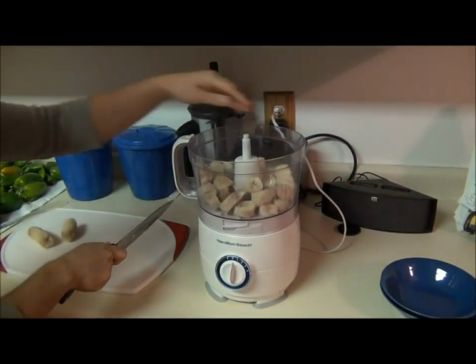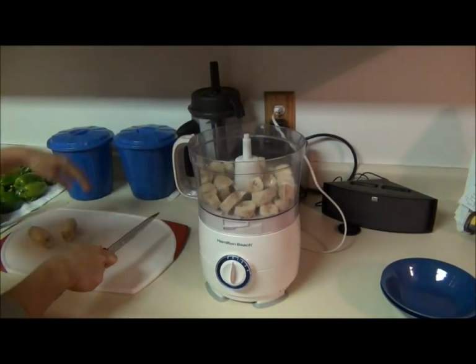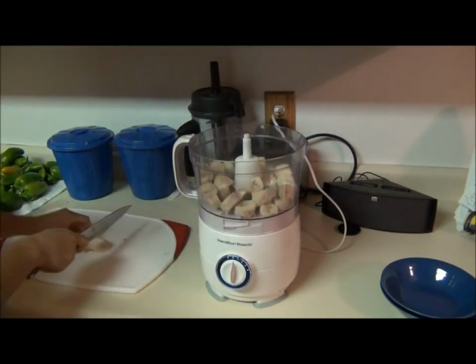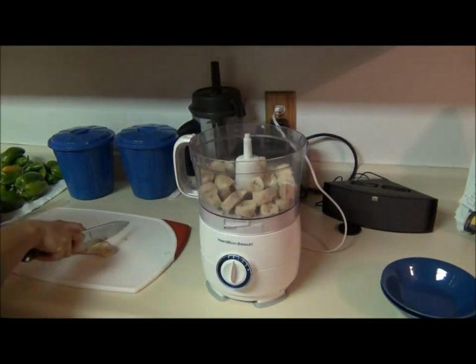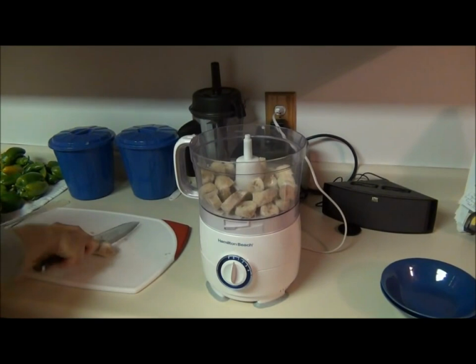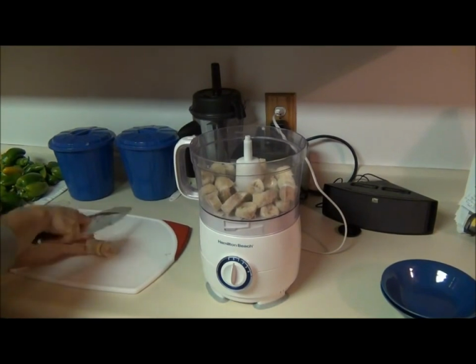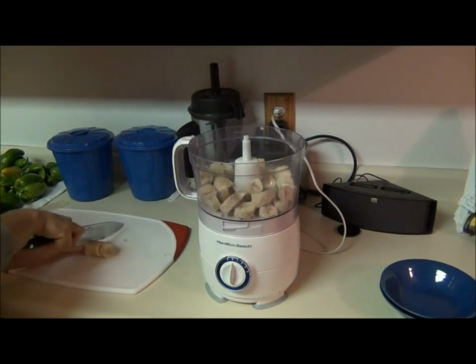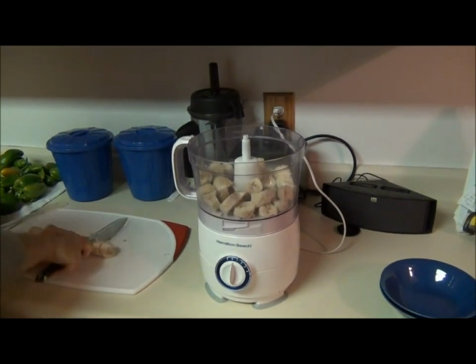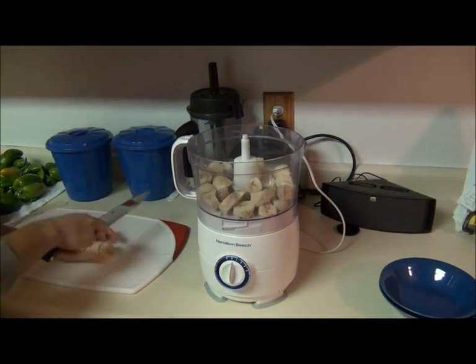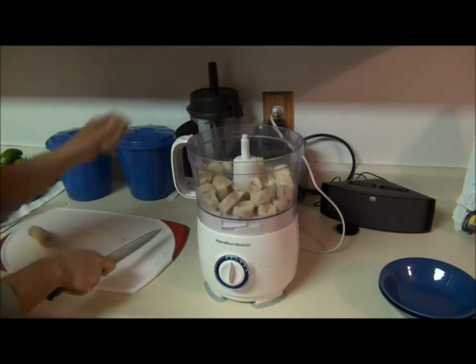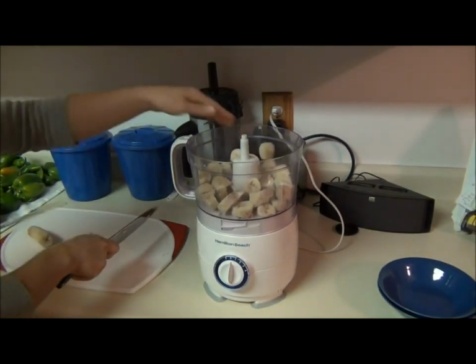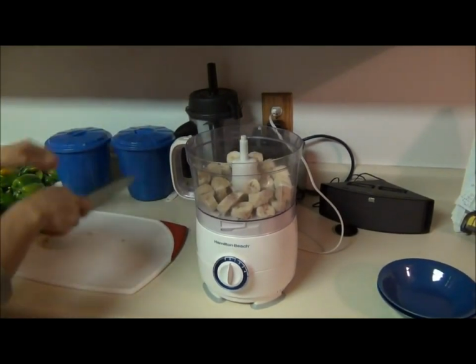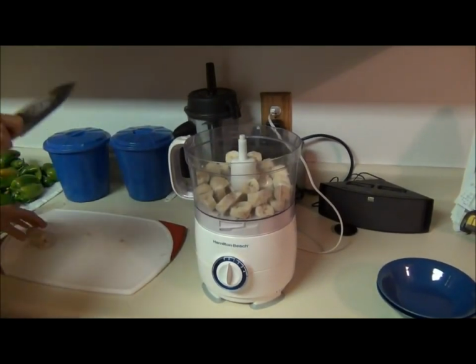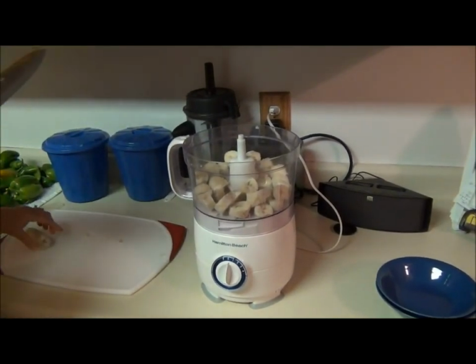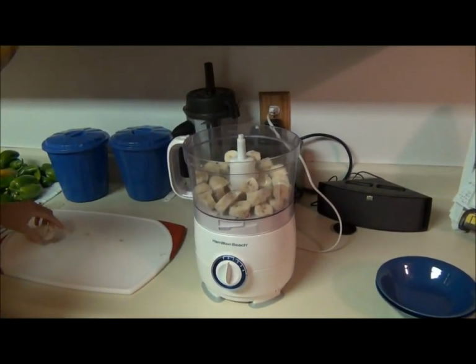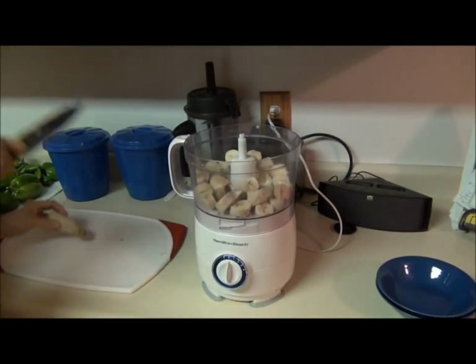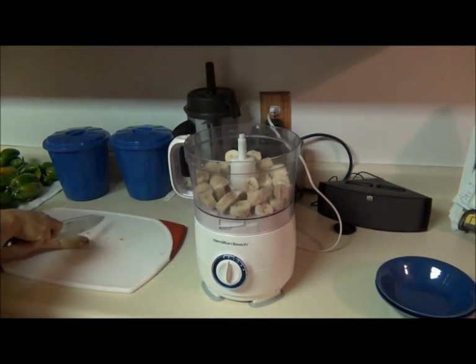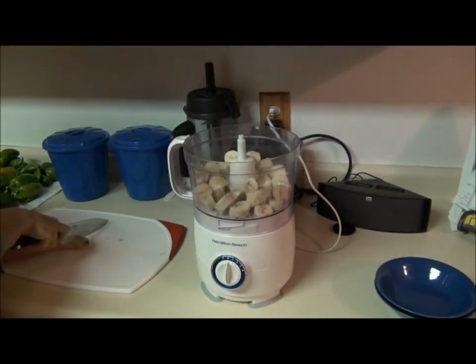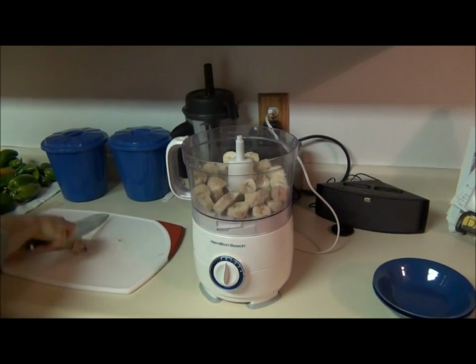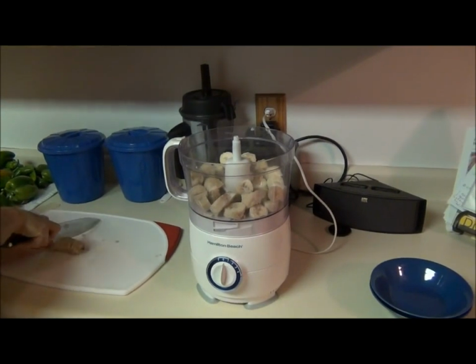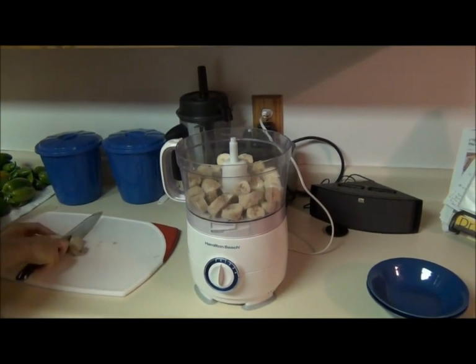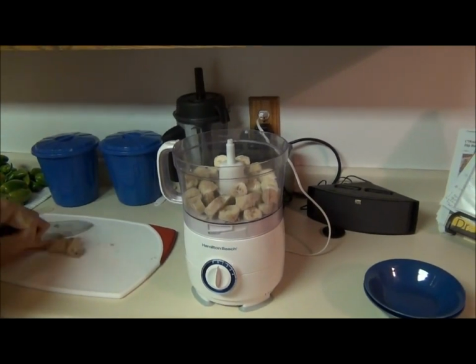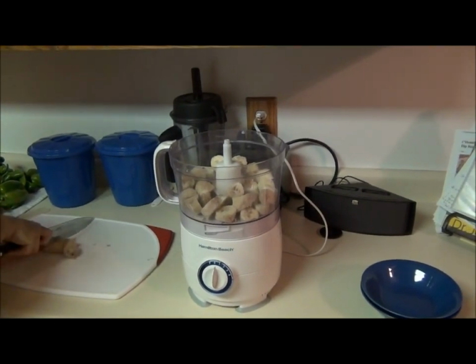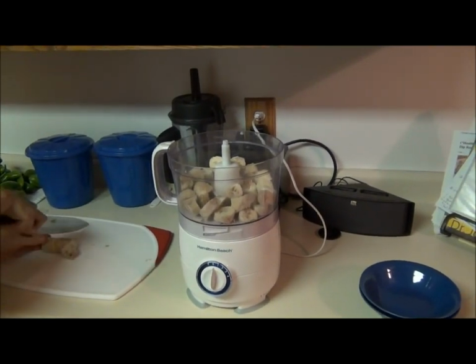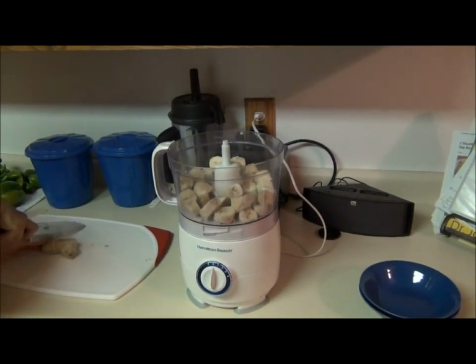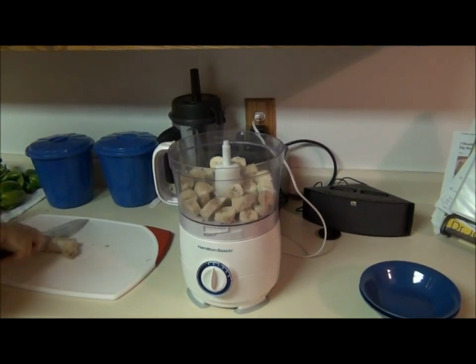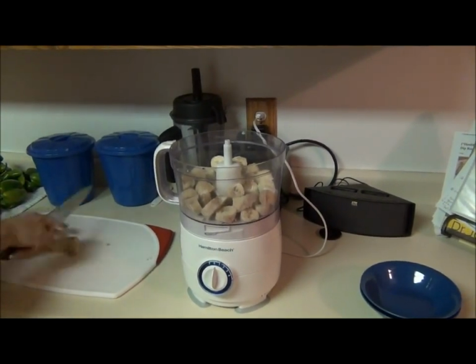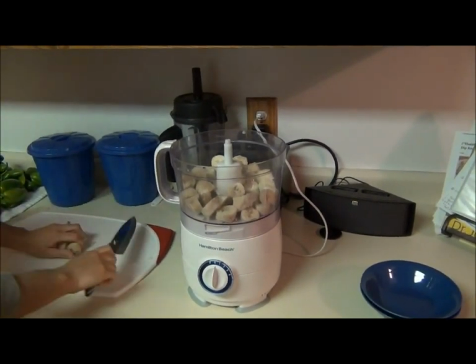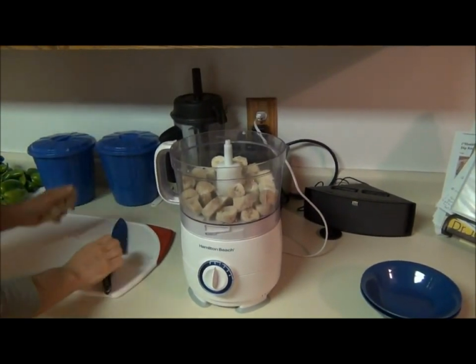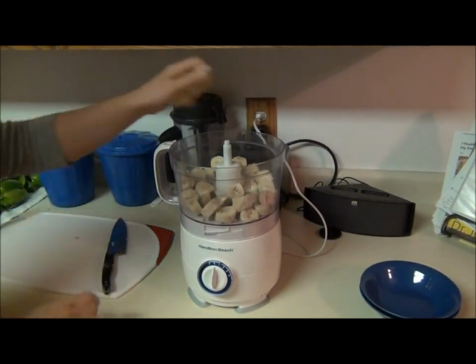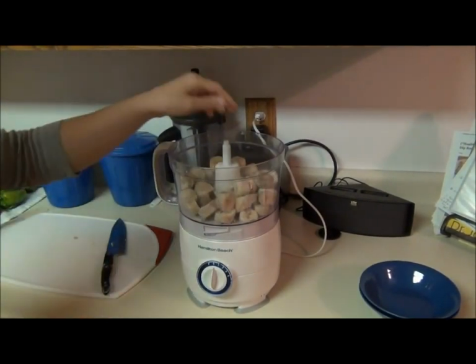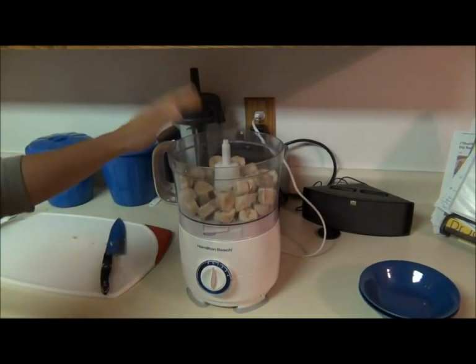Sometimes I add, for four bananas worth, a half a teaspoon of a pumpkin pie spice blend just to mix it up a little now and then, but today we're doing just straight up banana.